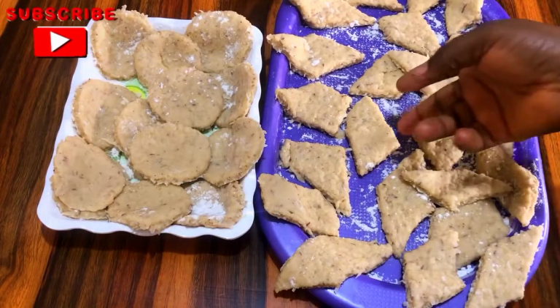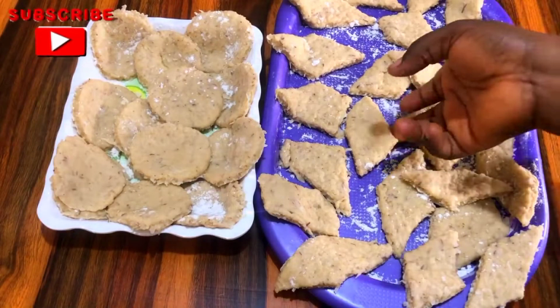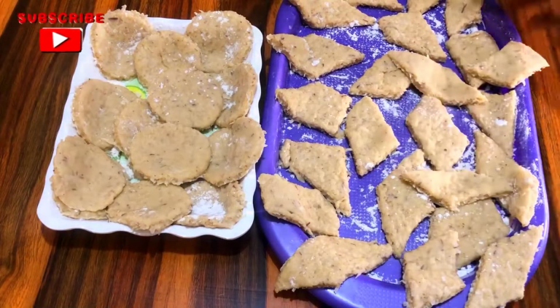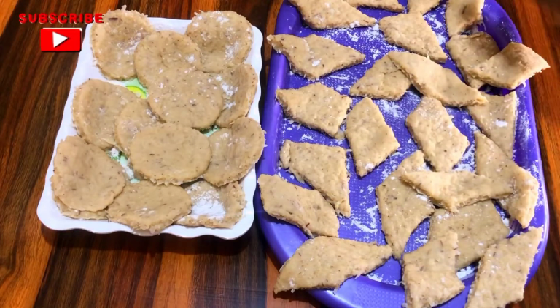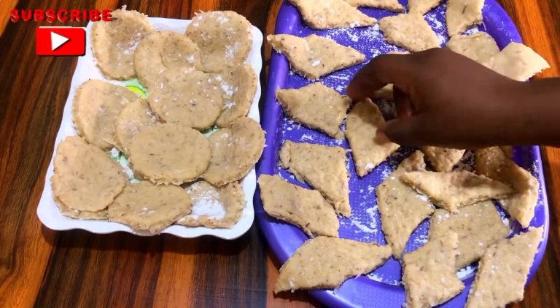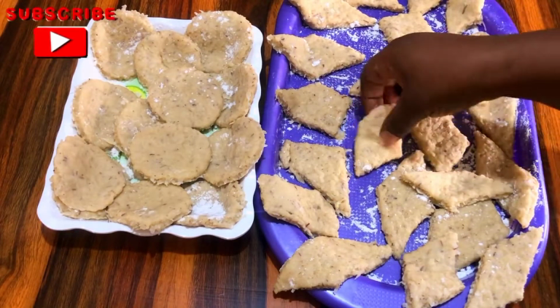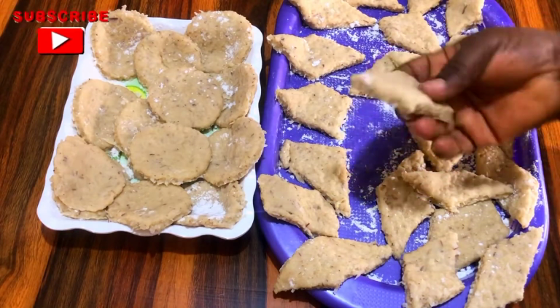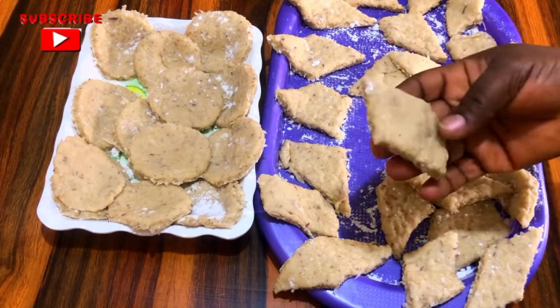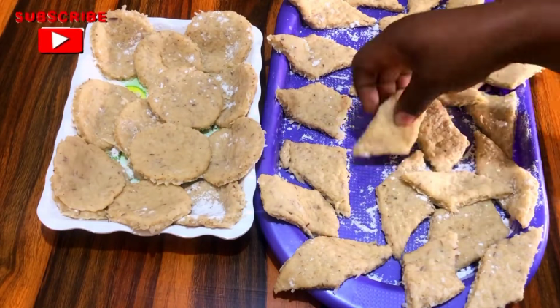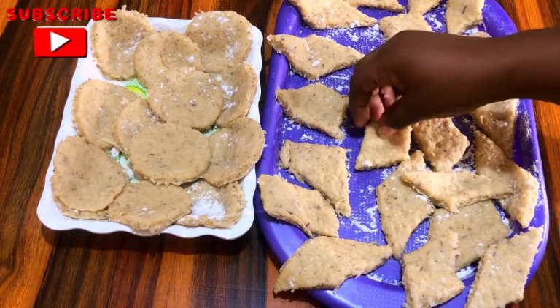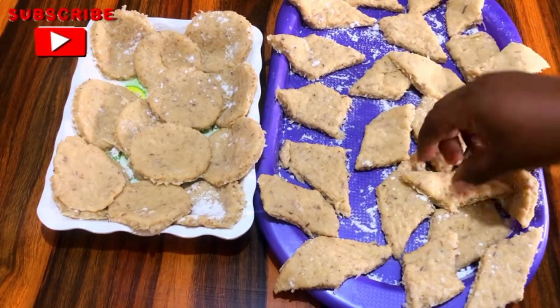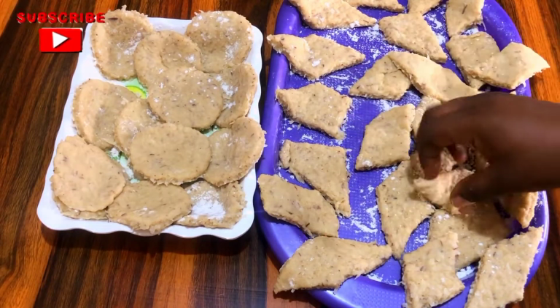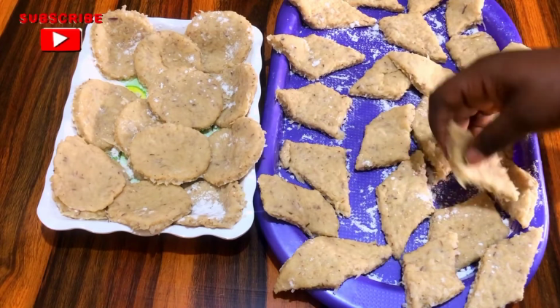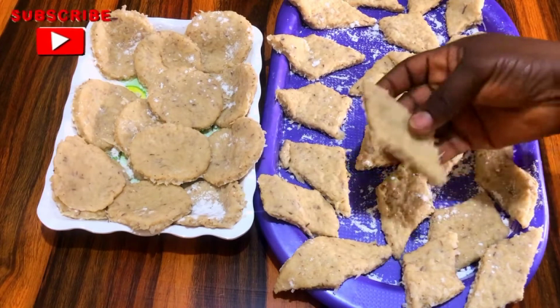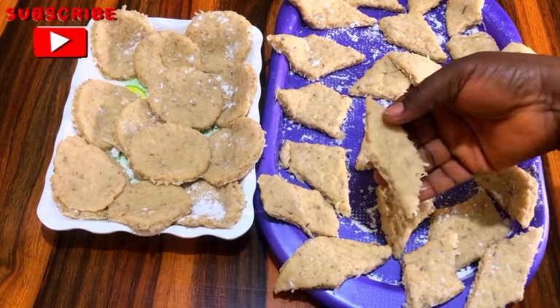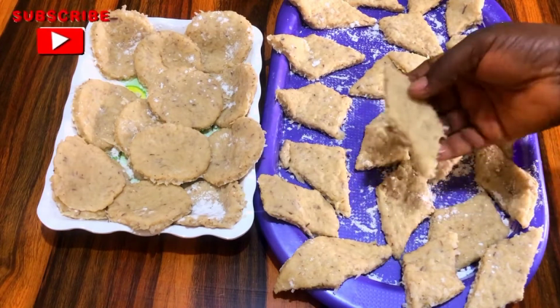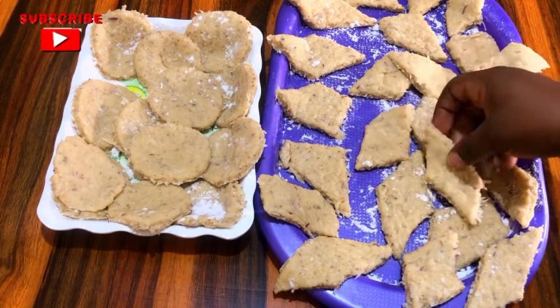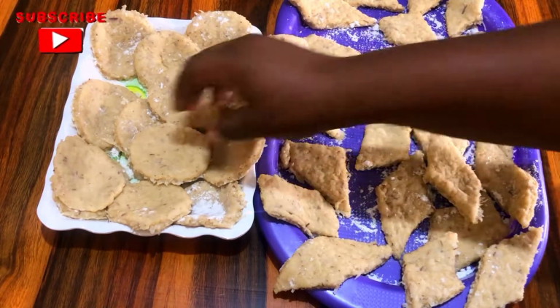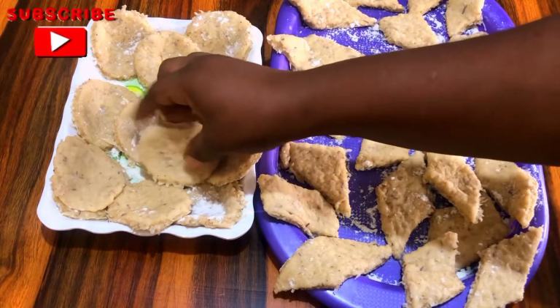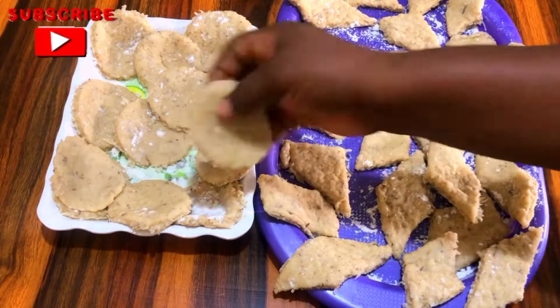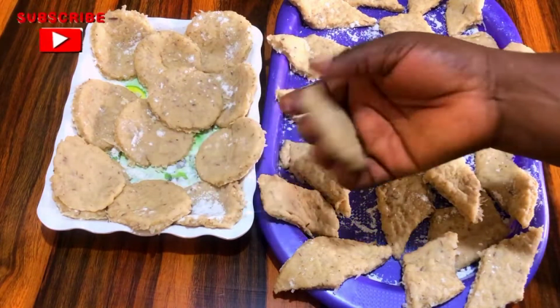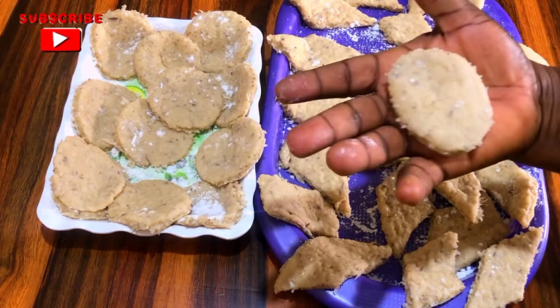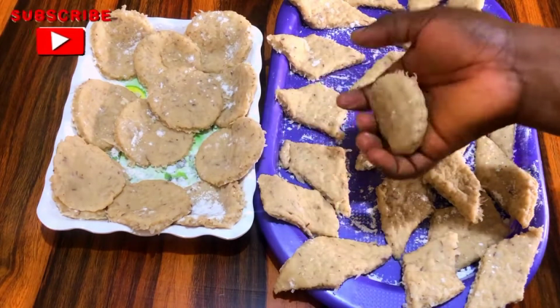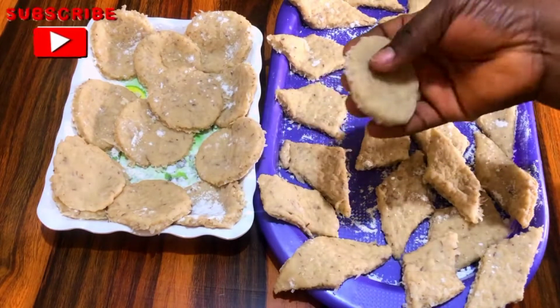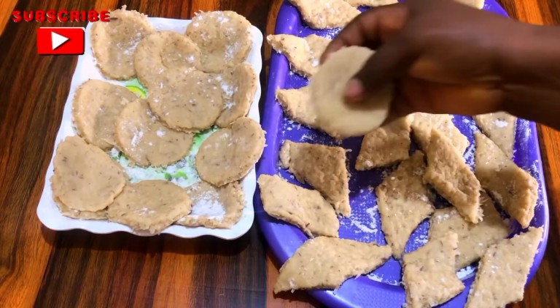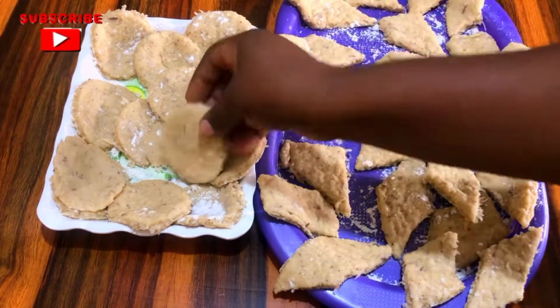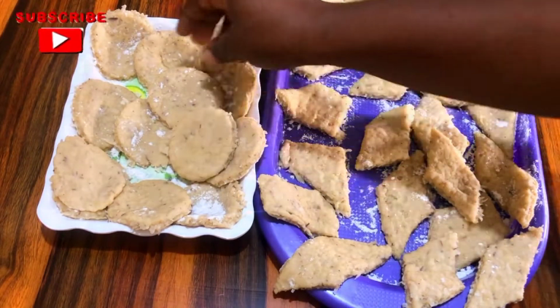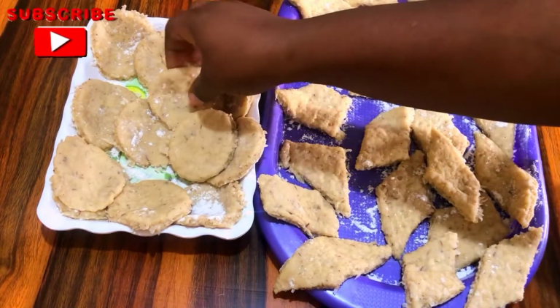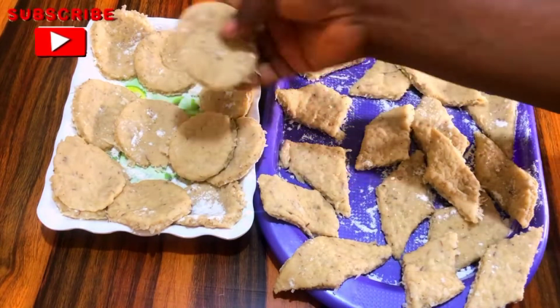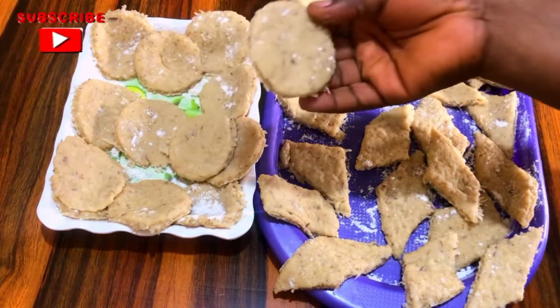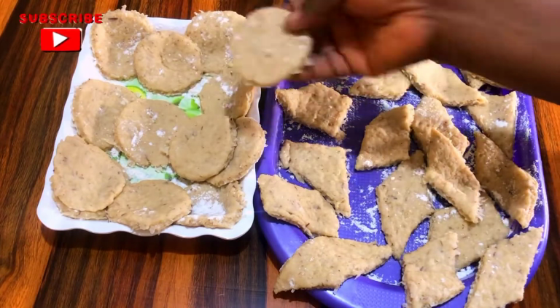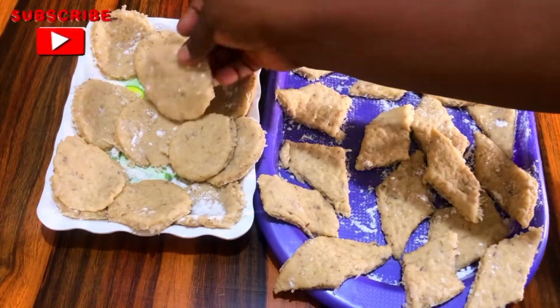After cutting all the dough, this is what I have now — the original shape and the round one. I just love this and it looks so beautiful.